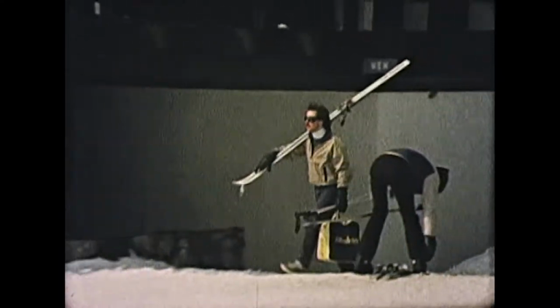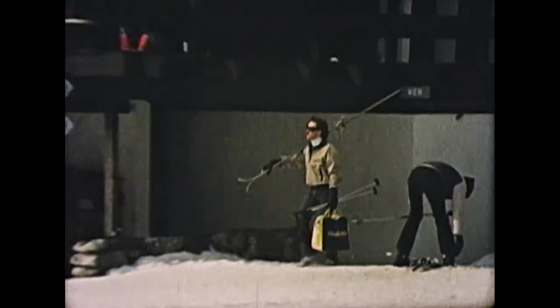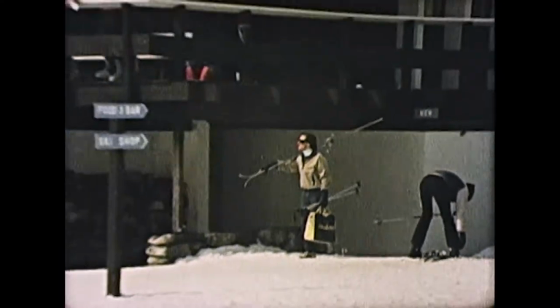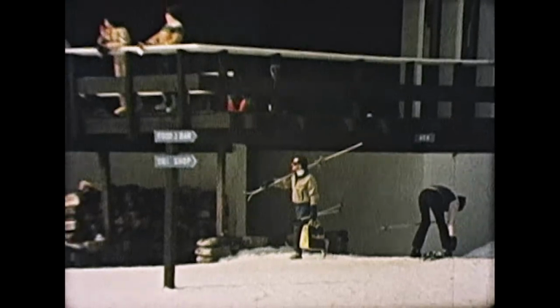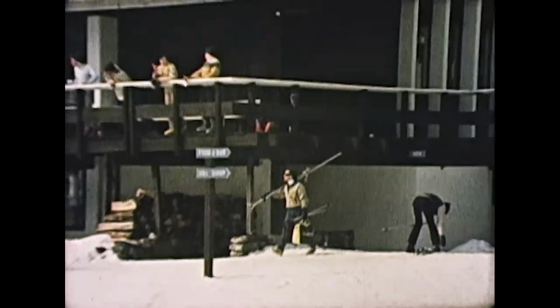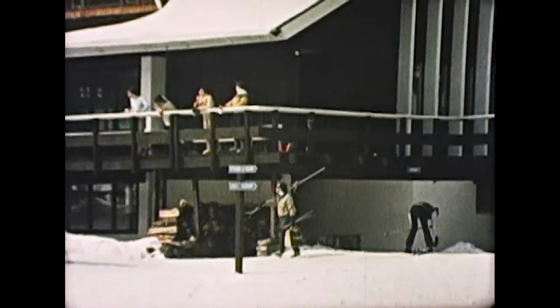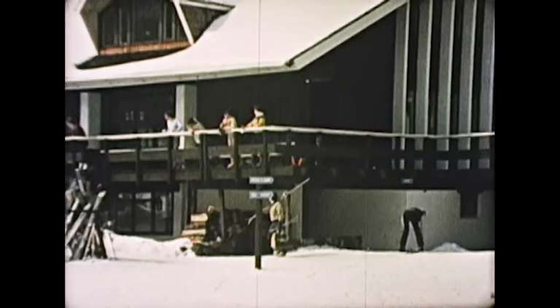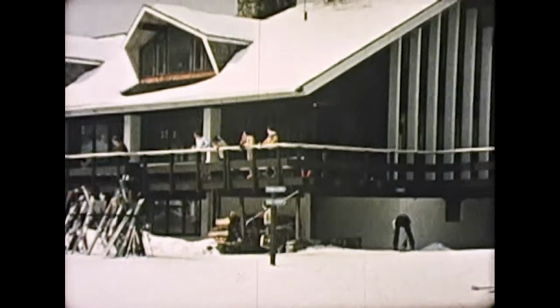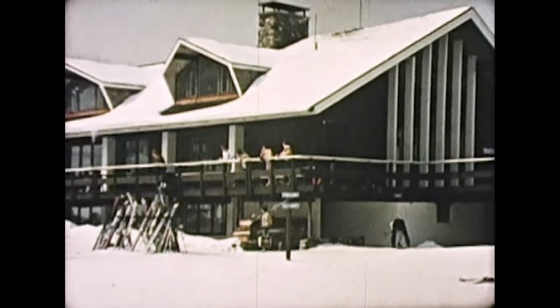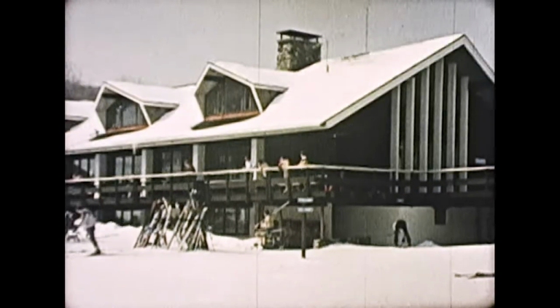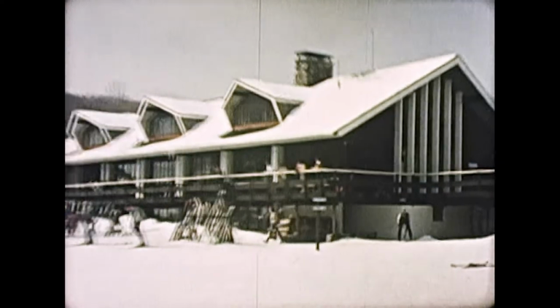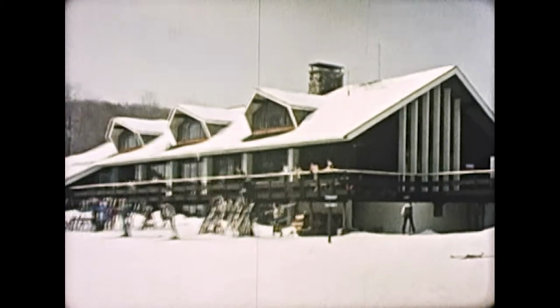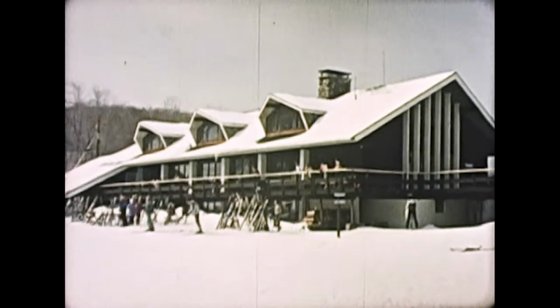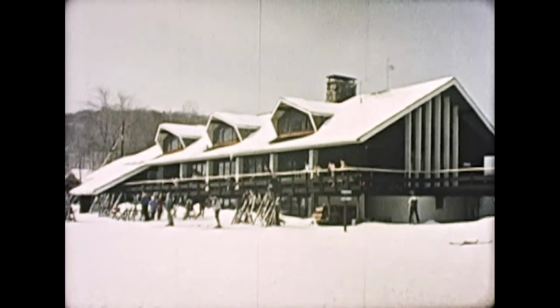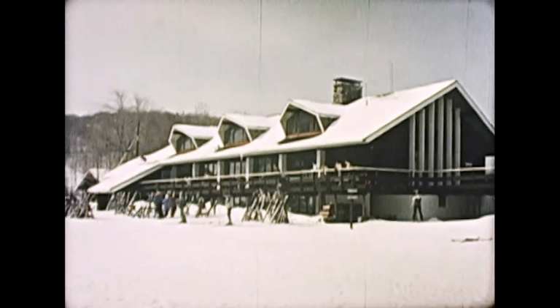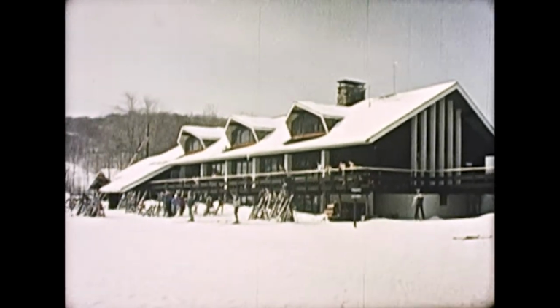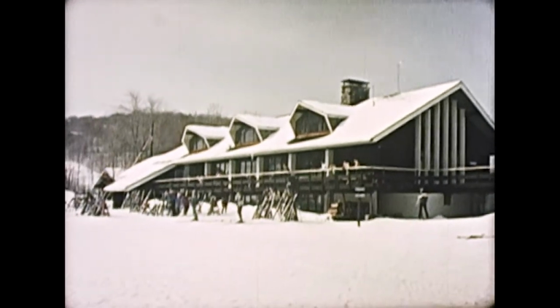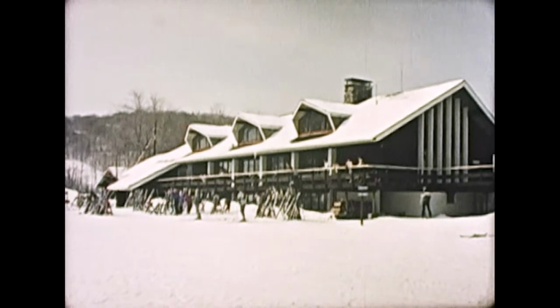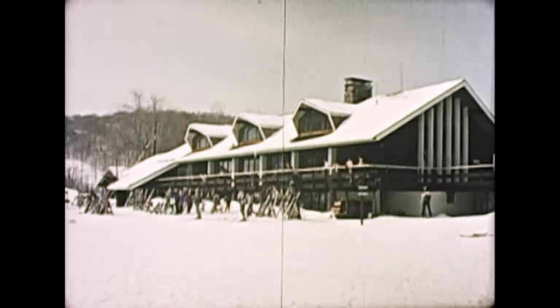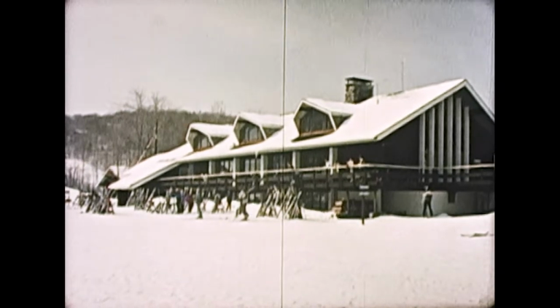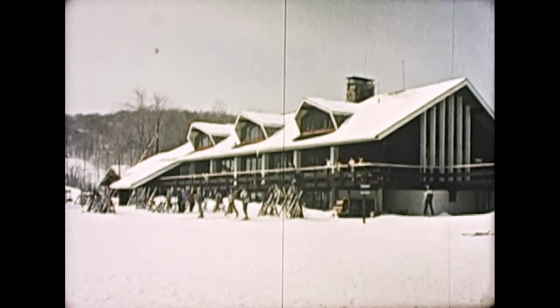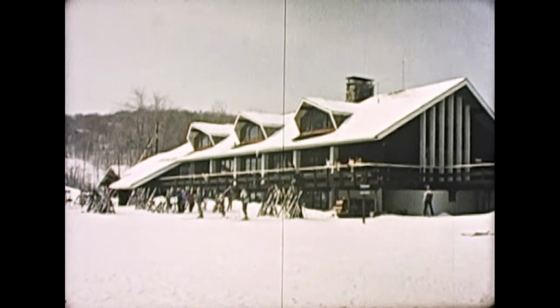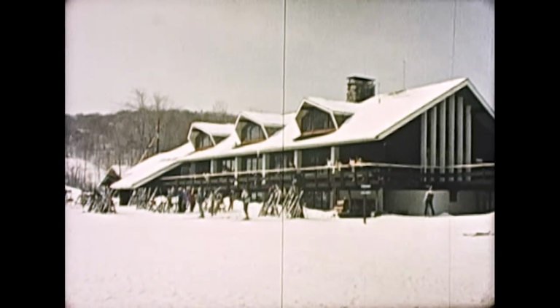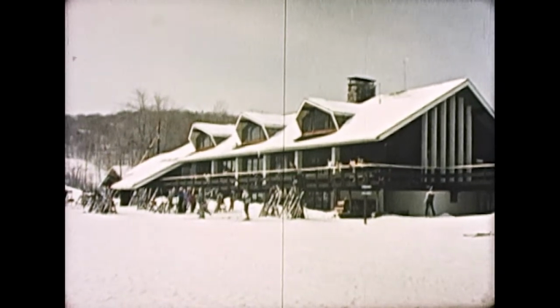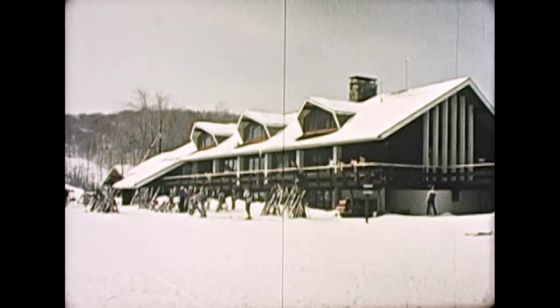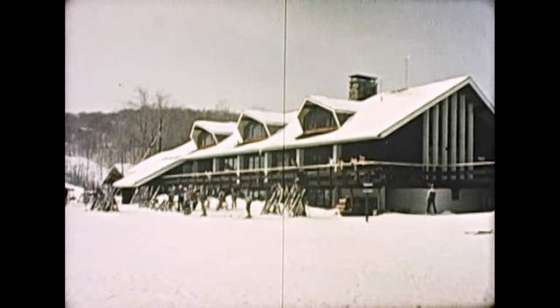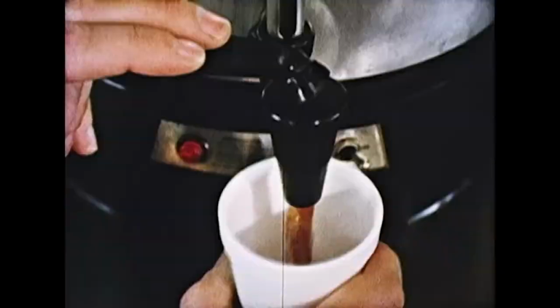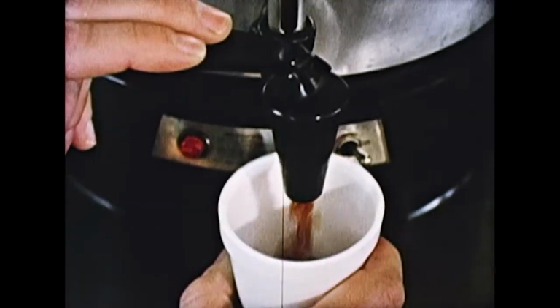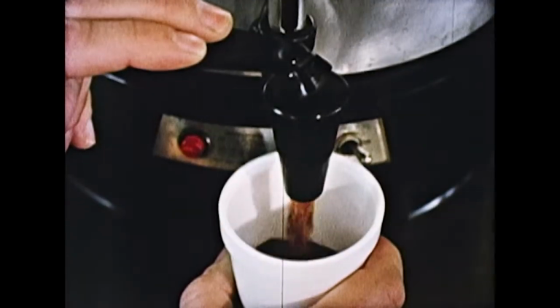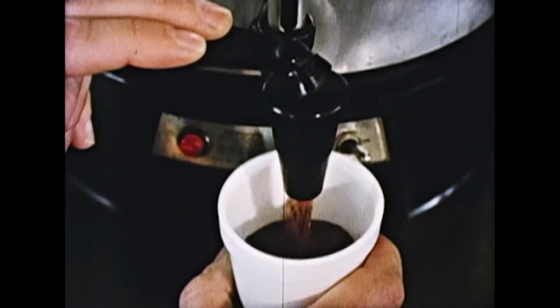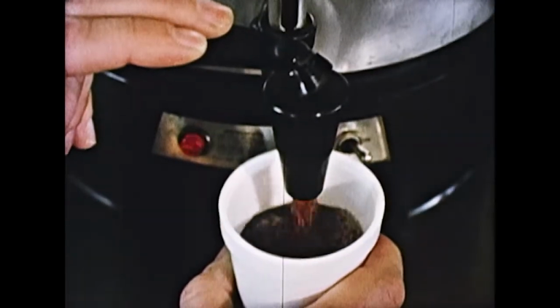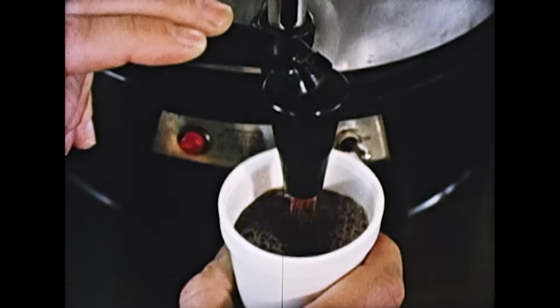Your skiing day at Pico begins and ends at the base lodge, where you'll find everything from information to tickets, from a complete slopeside rental shop, to our dining area.